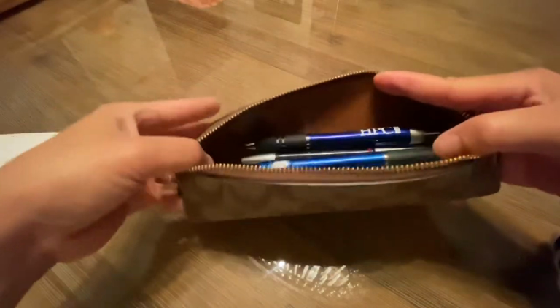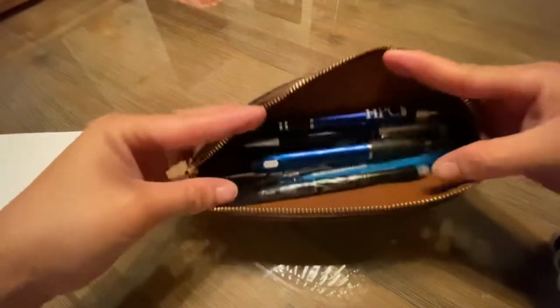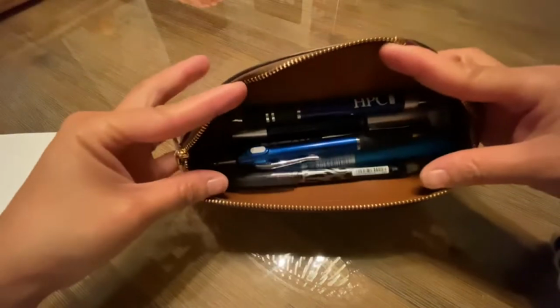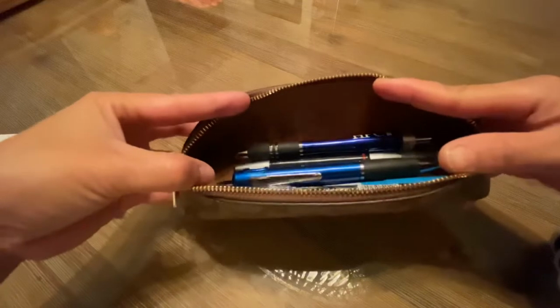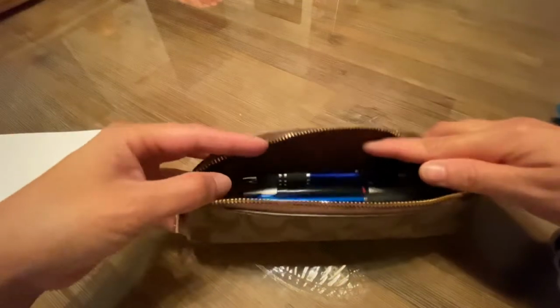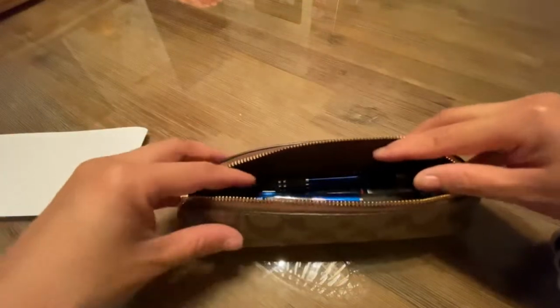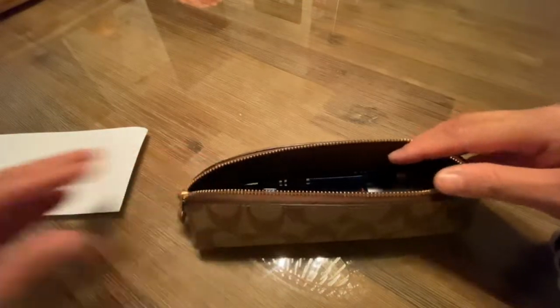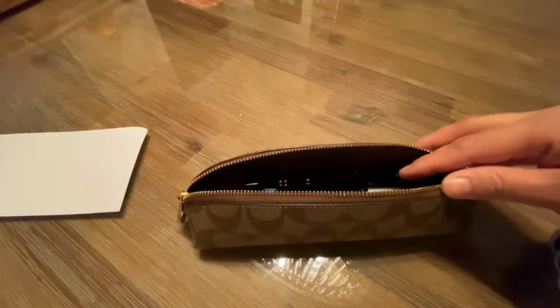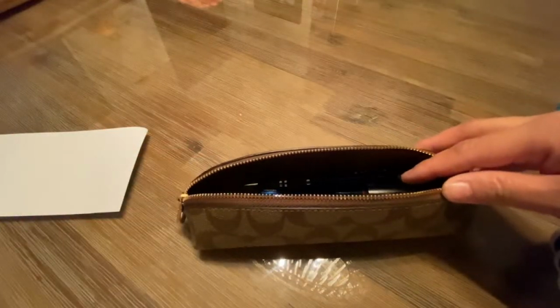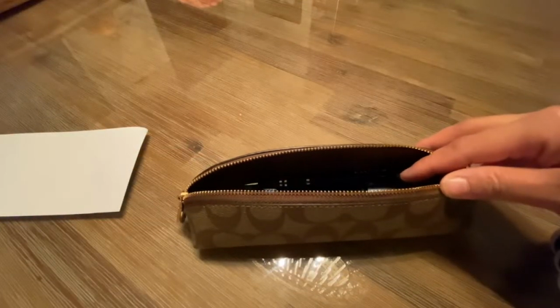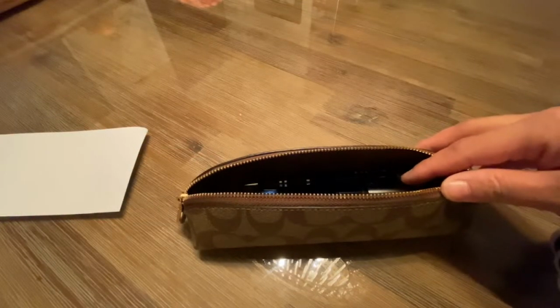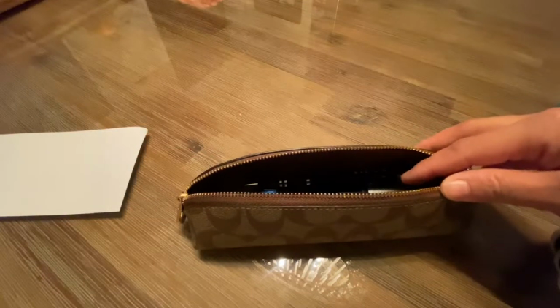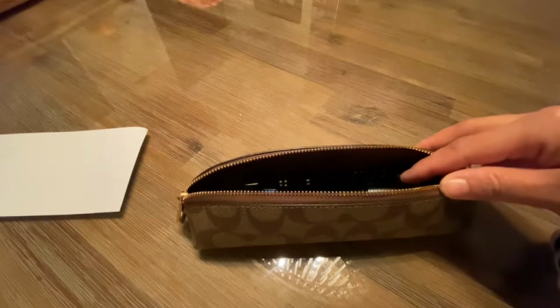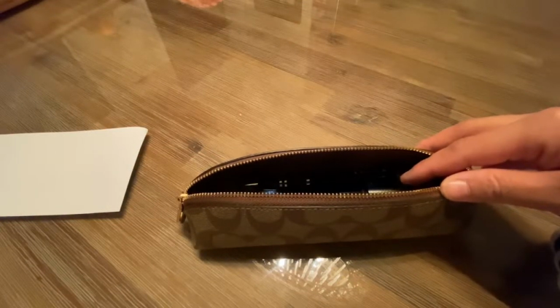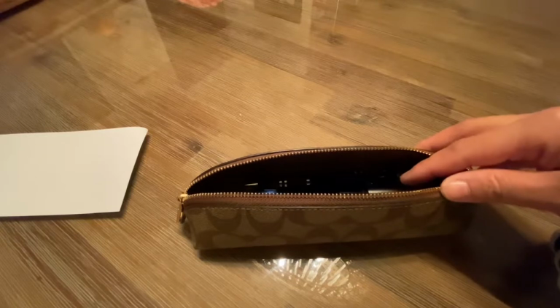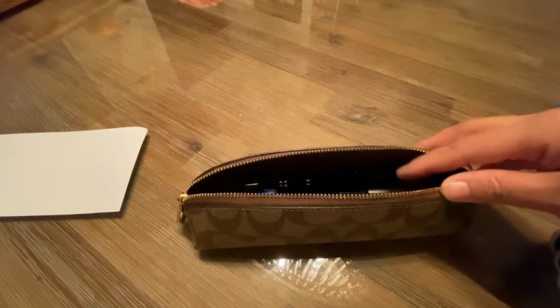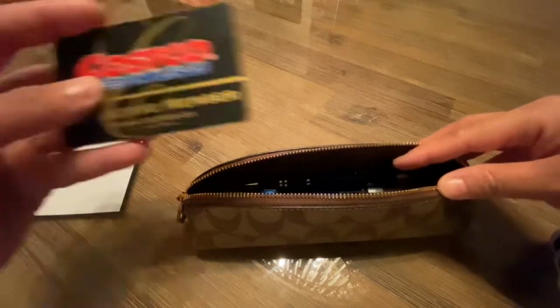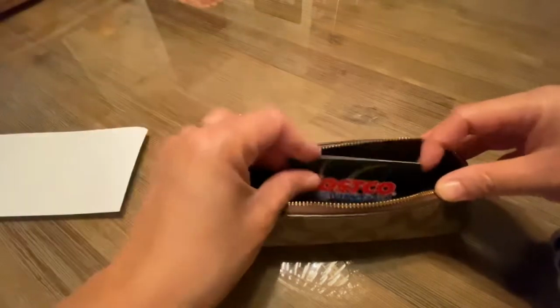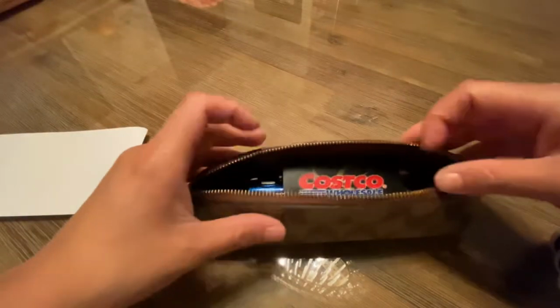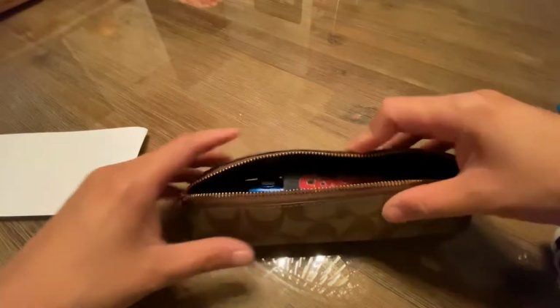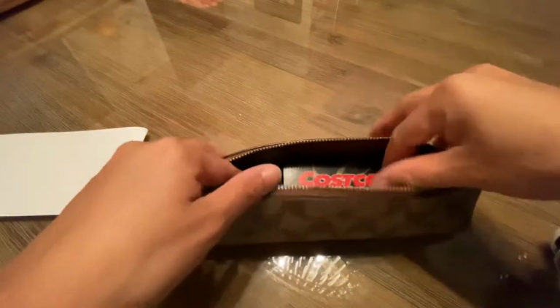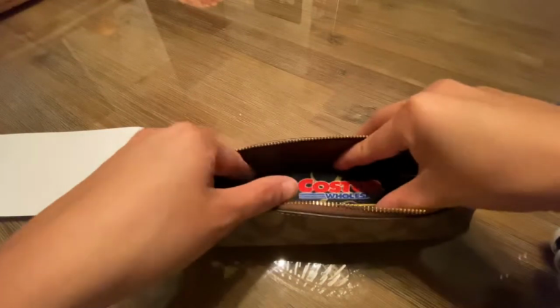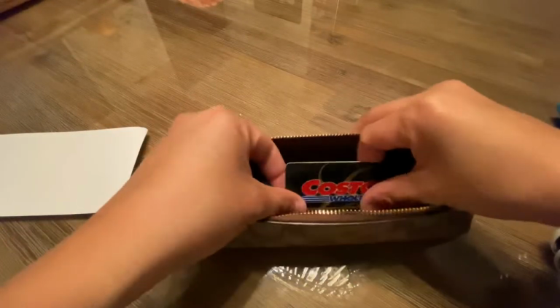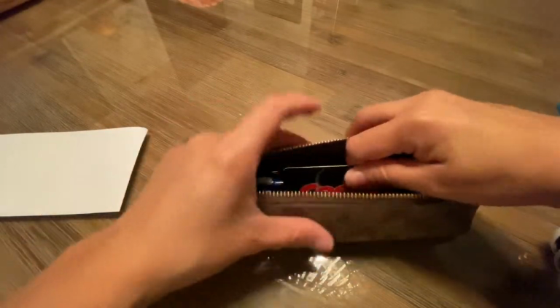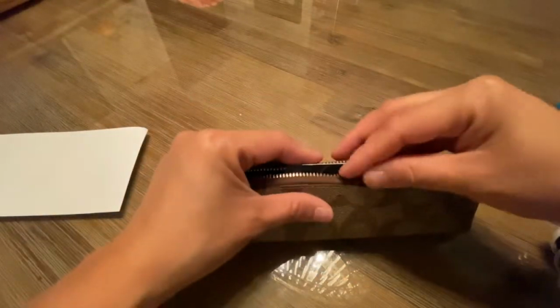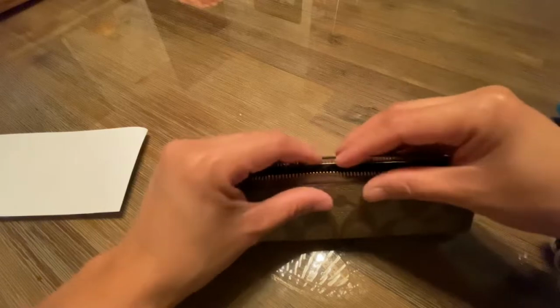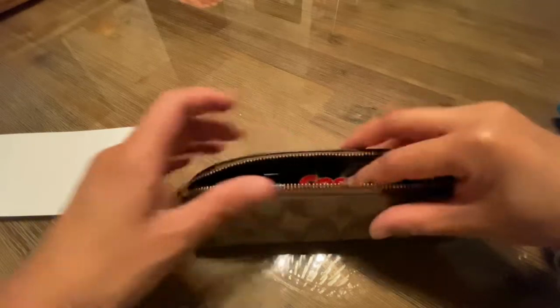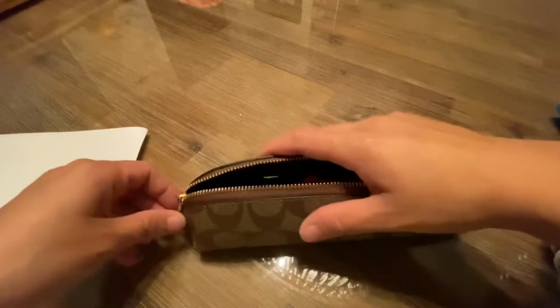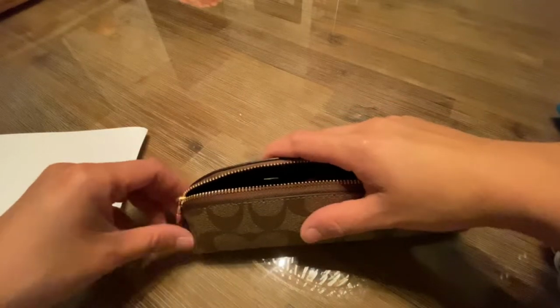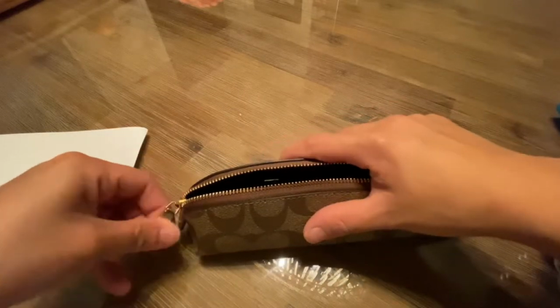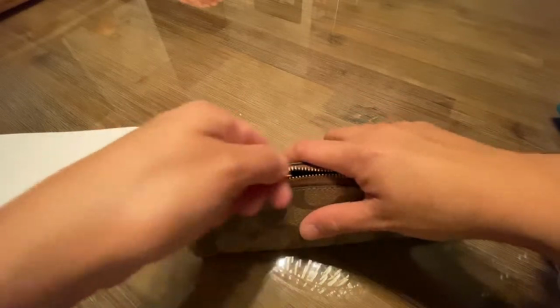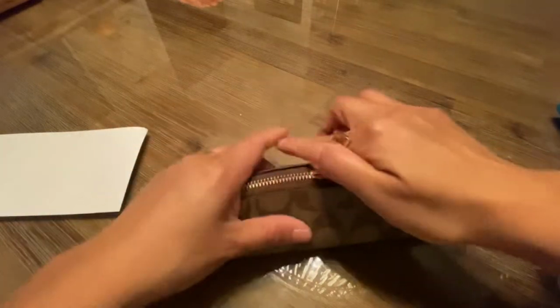There's still some space — you can even fit a card in here if you need to. You just have to slant it a bit. I'll put my card in to show you.